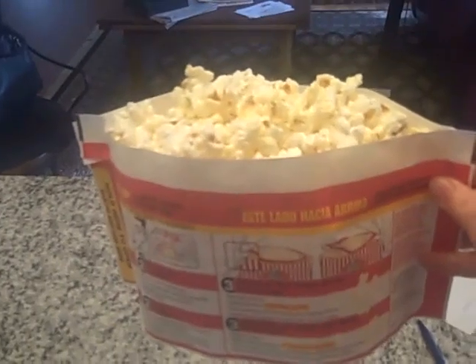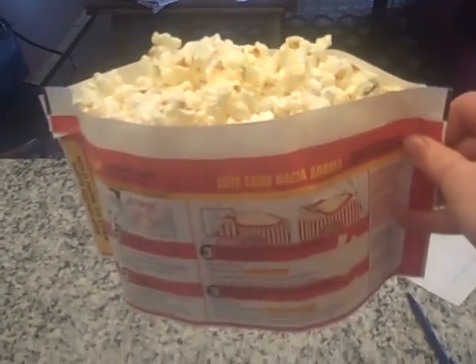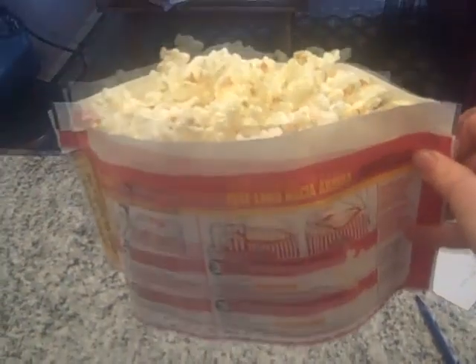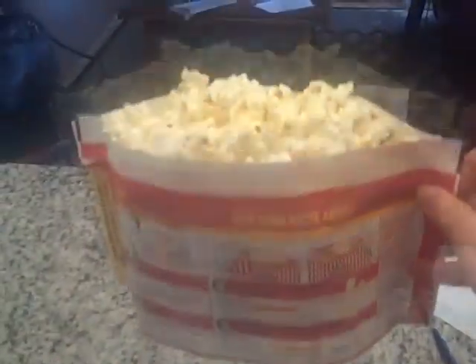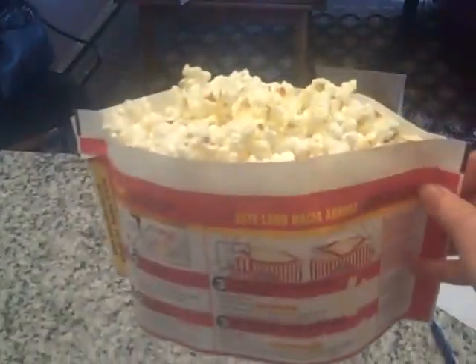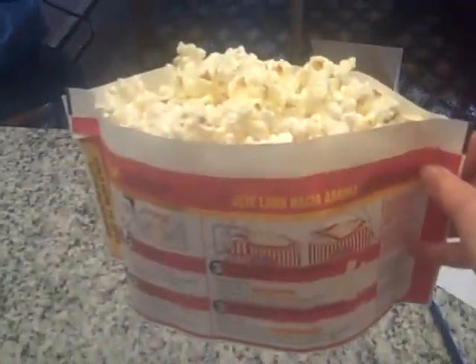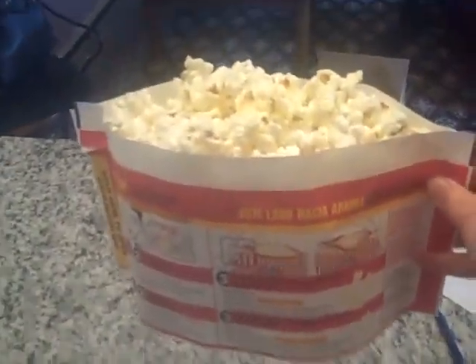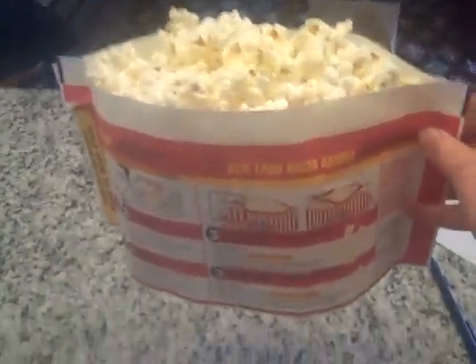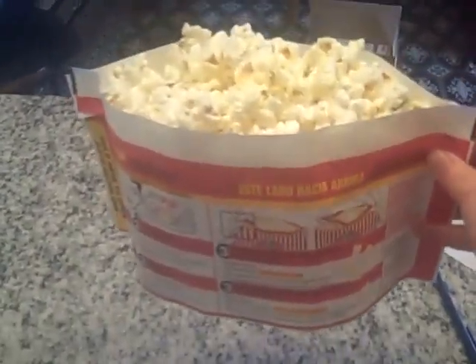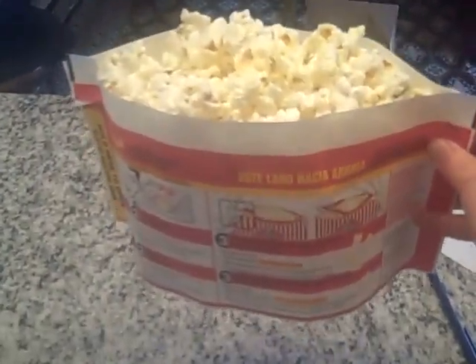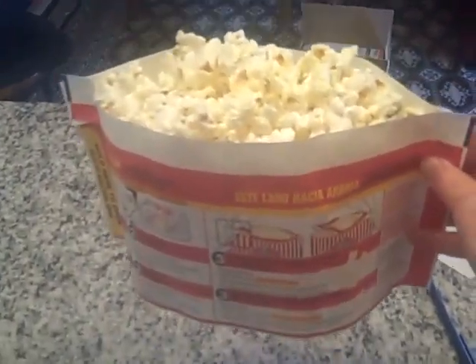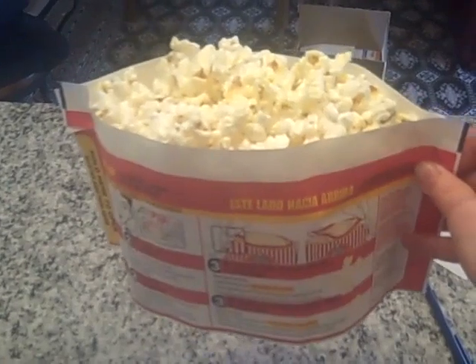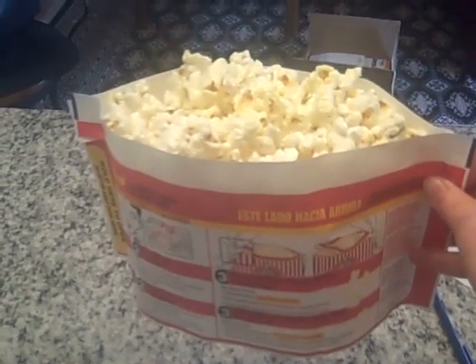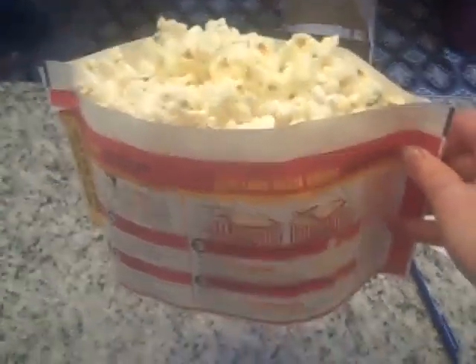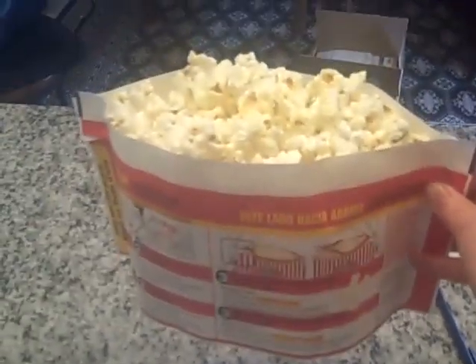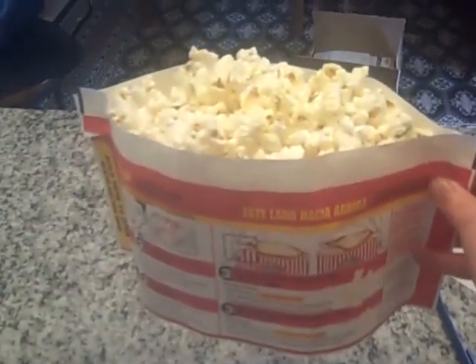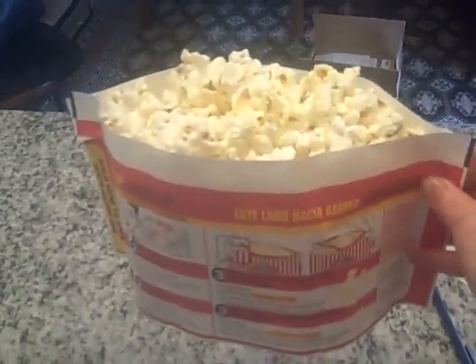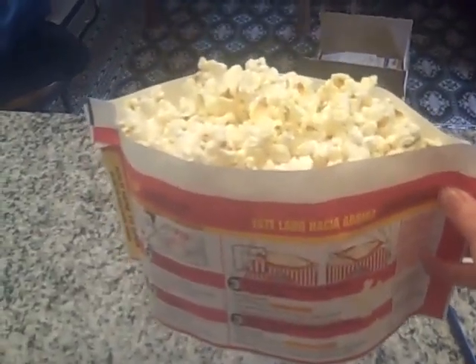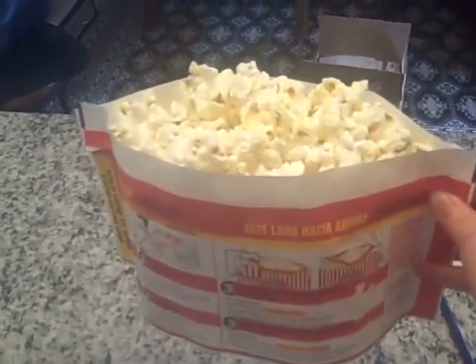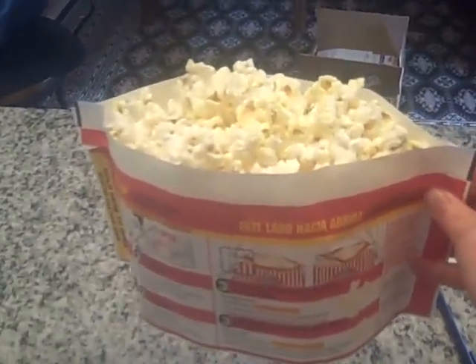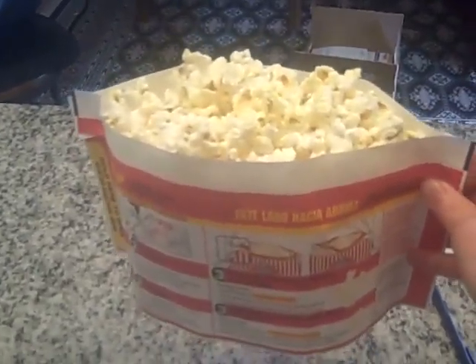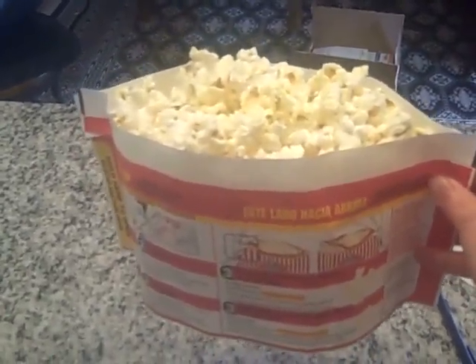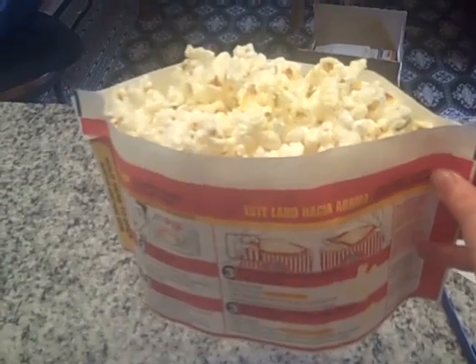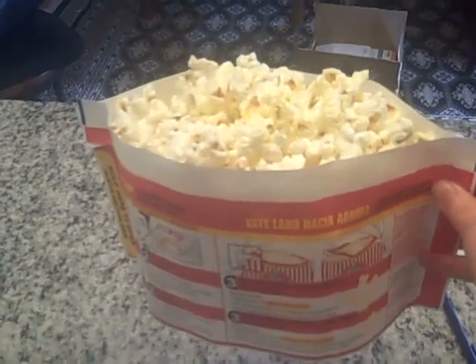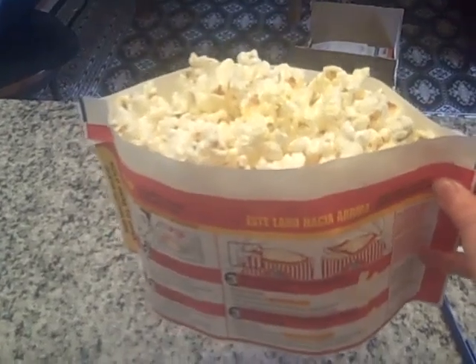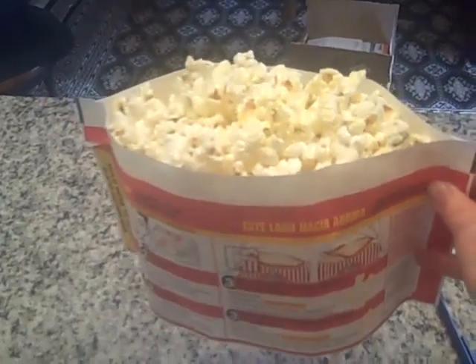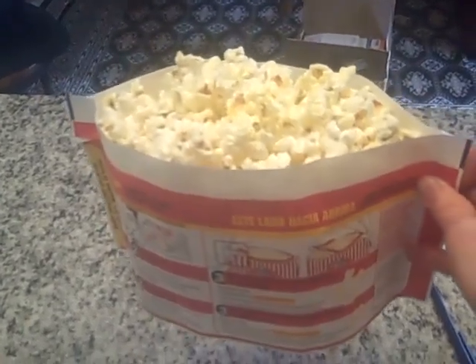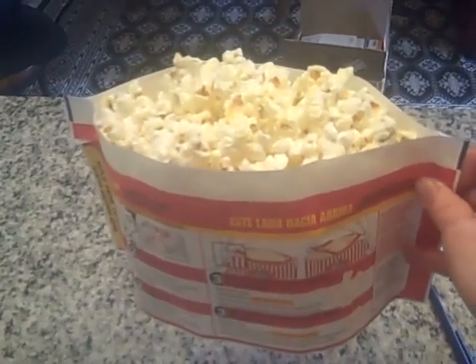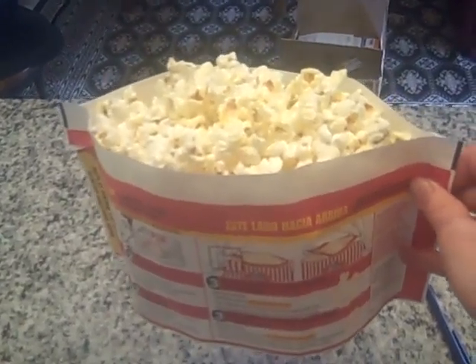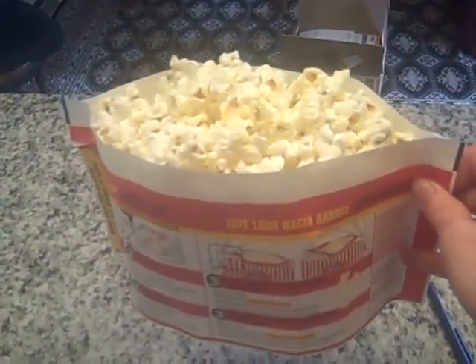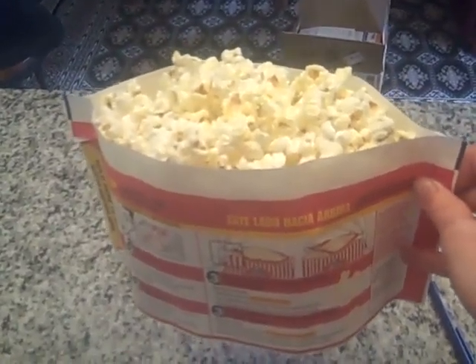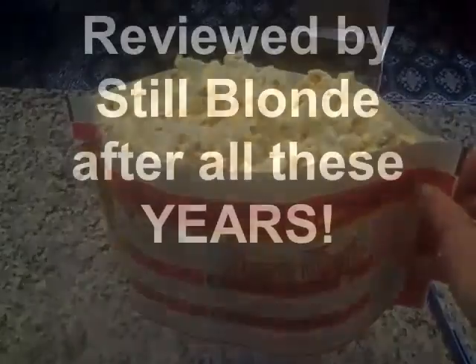And now I'm going to go eat it. Because this is the kind of thing that I can have for dinner when my husband's not home. This is Still Blondie after all these years, reviewing Orville Redenbacher's Smart Pop Popcorn.